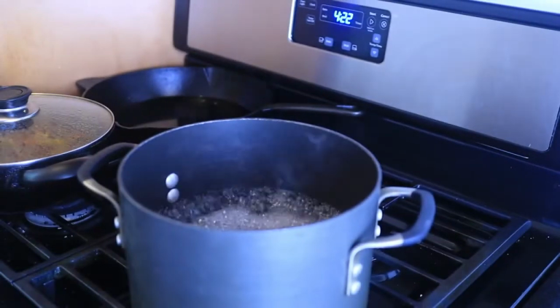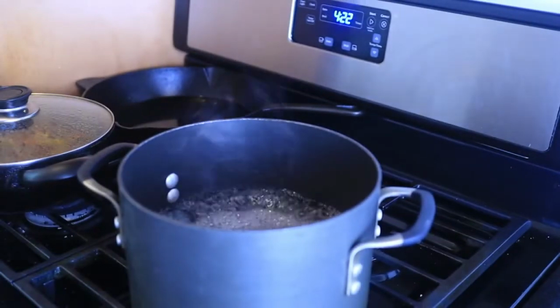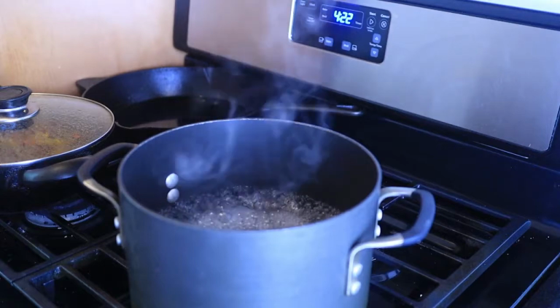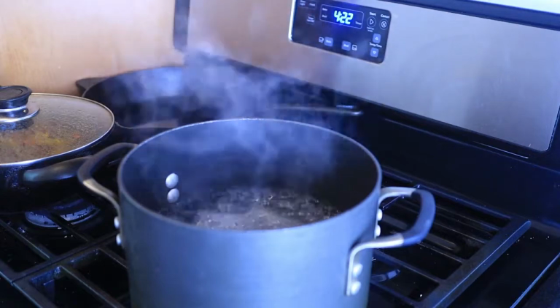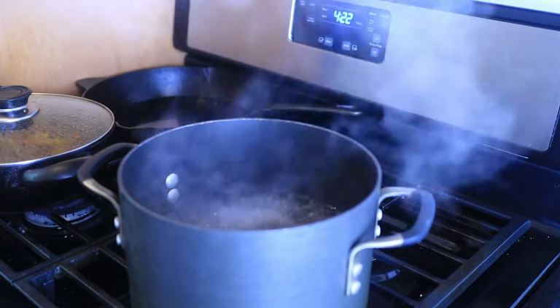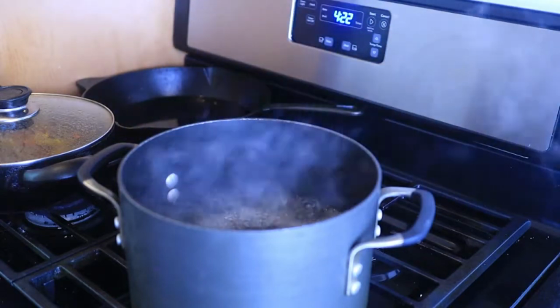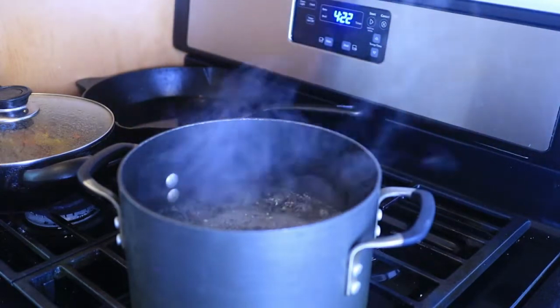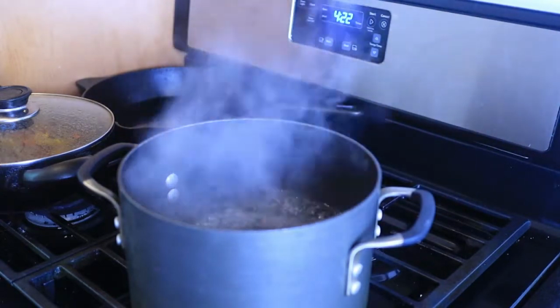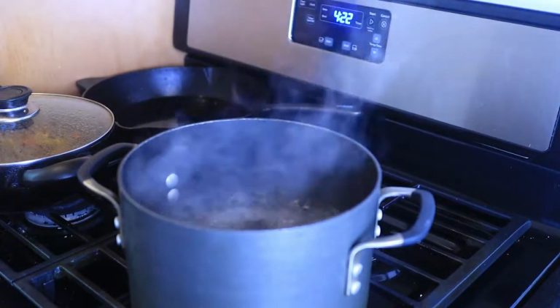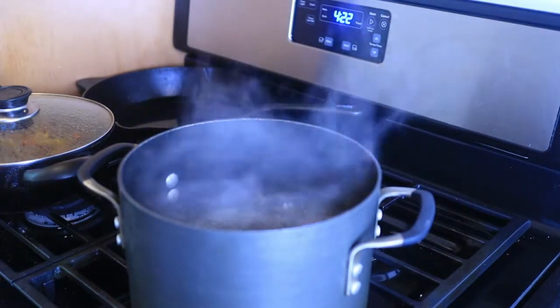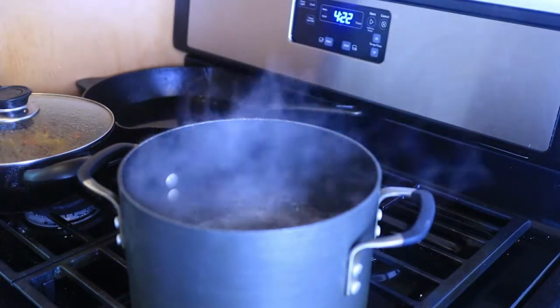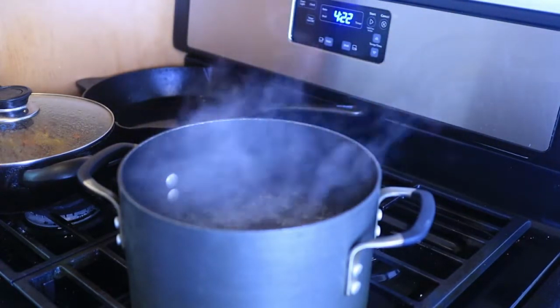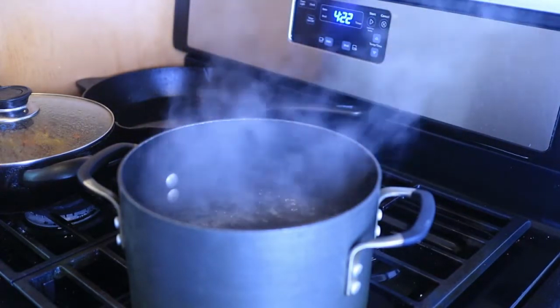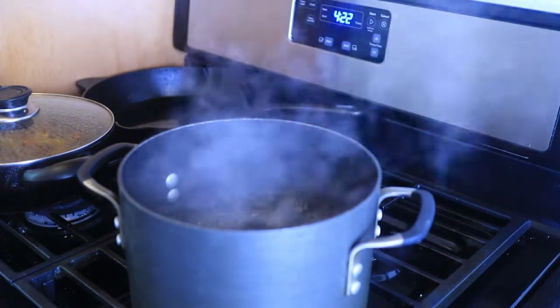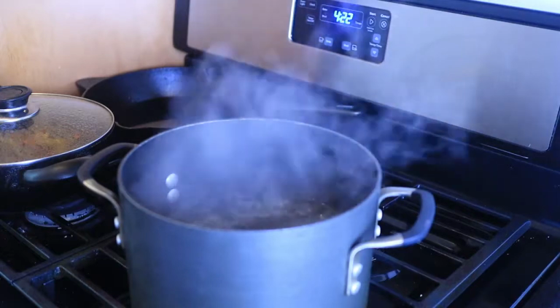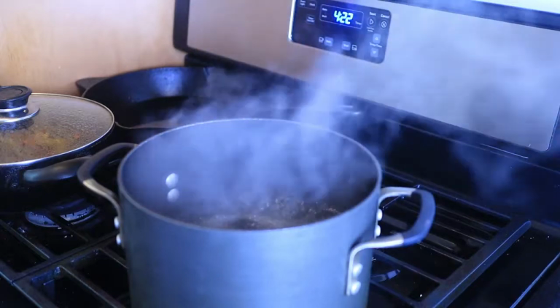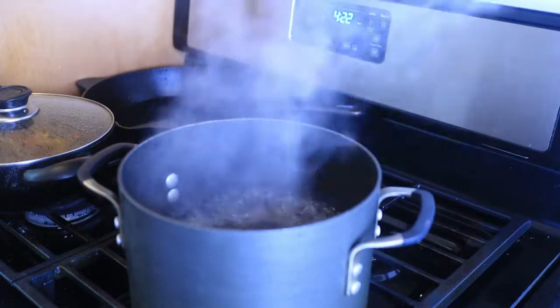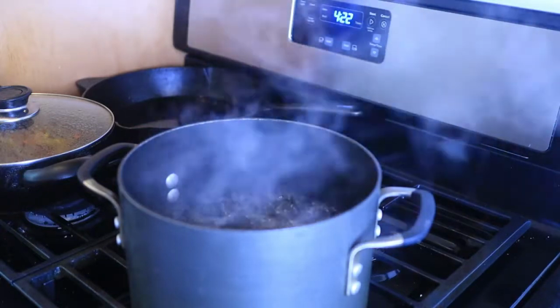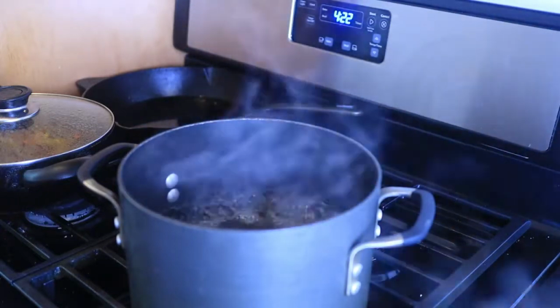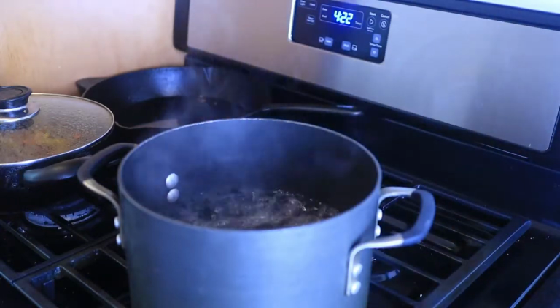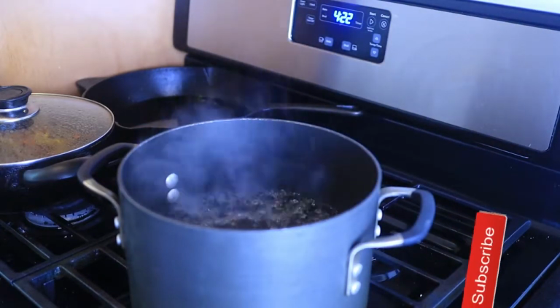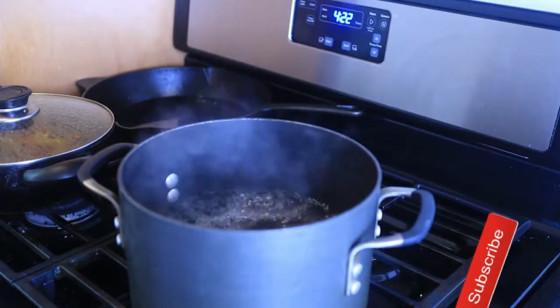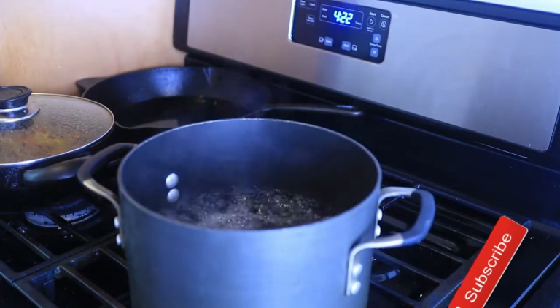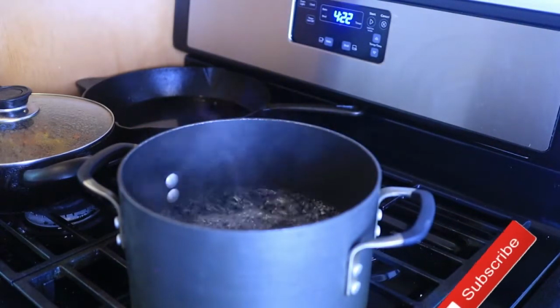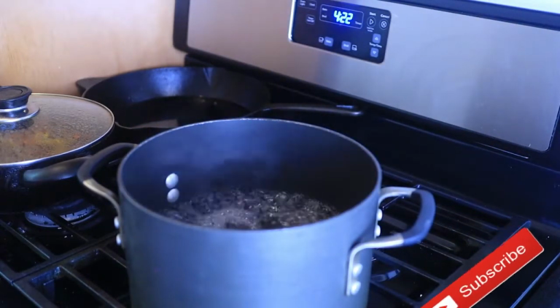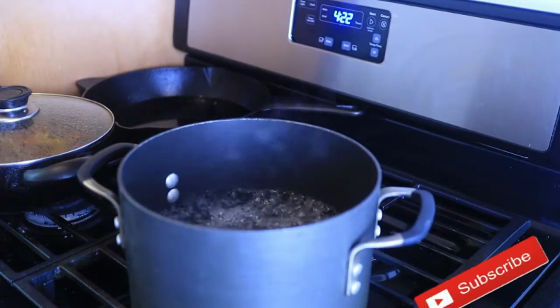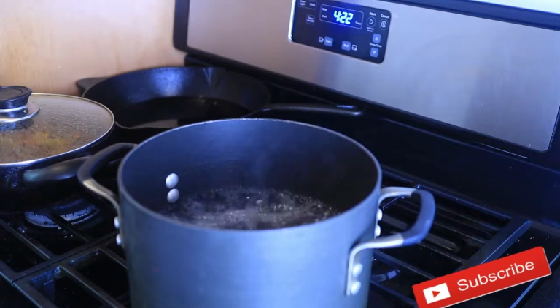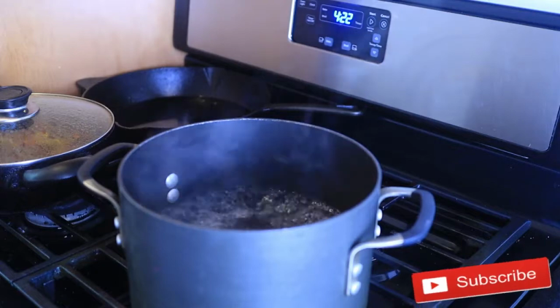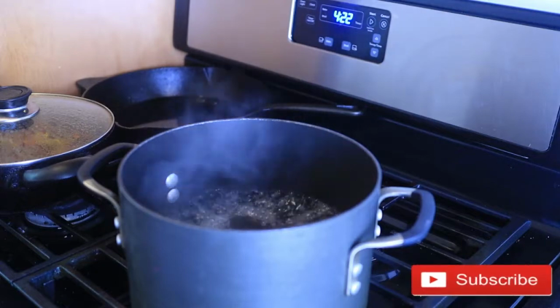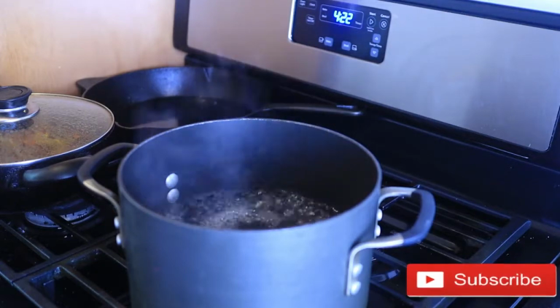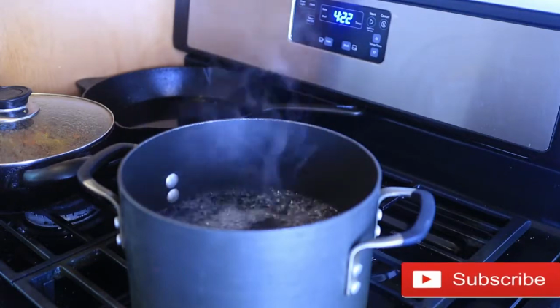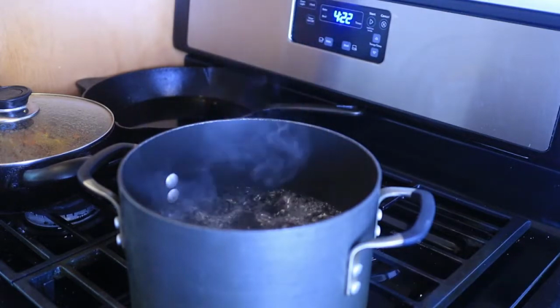Hey my rosebuds, welcome back to my channel, it's your girl Carly Rose. Today I am going to be showing you guys how to make cheesy potato in the oven.